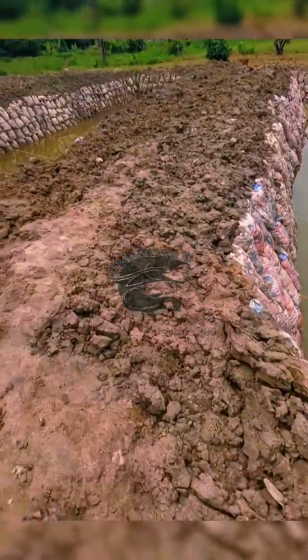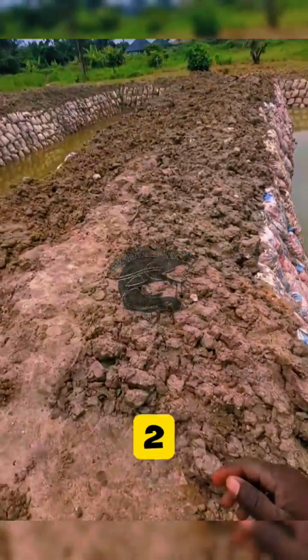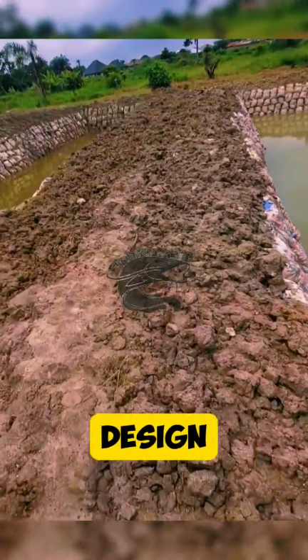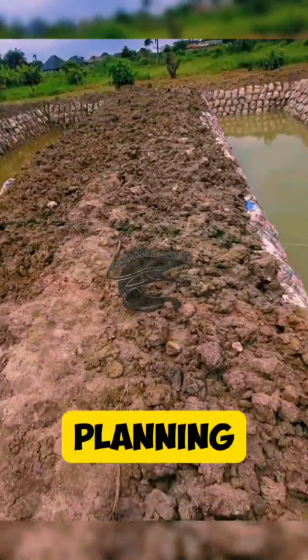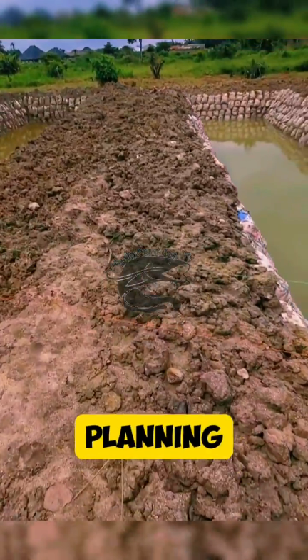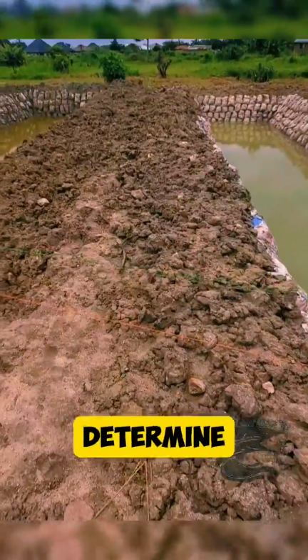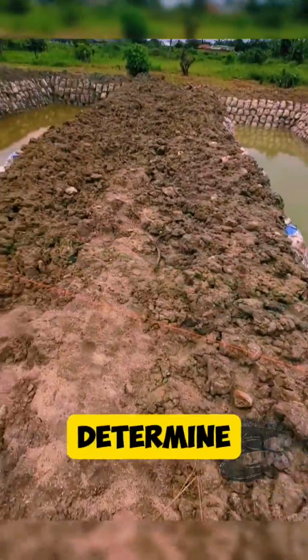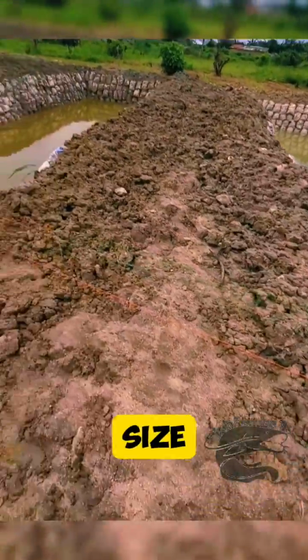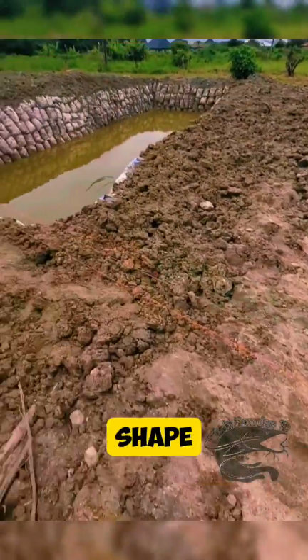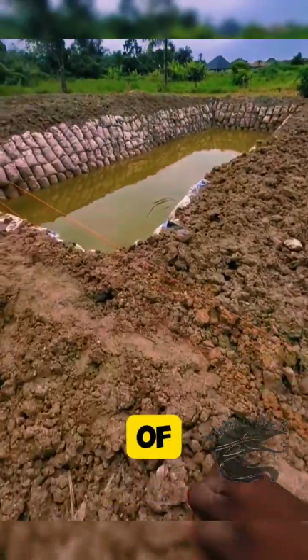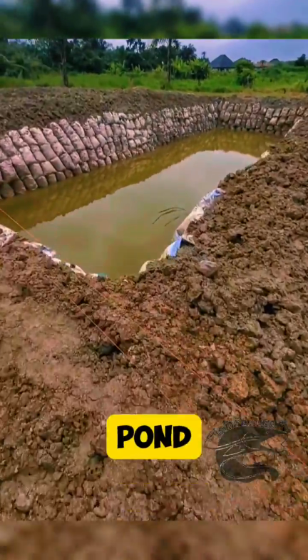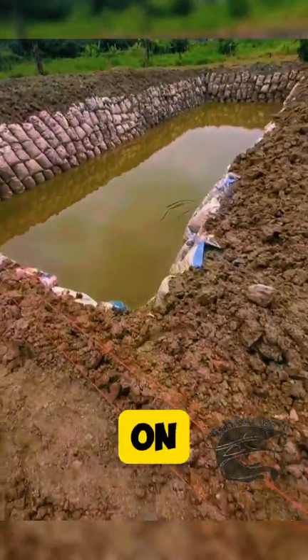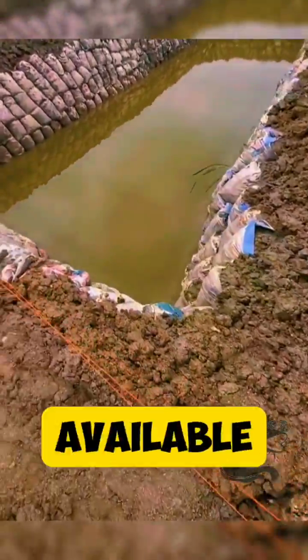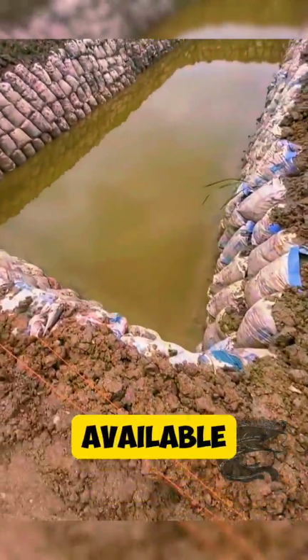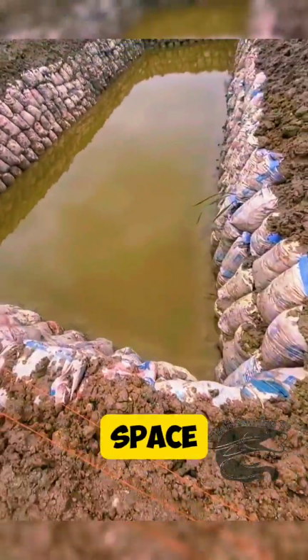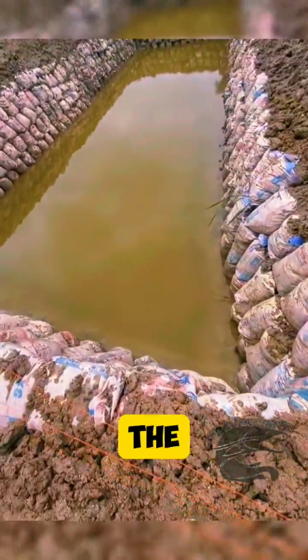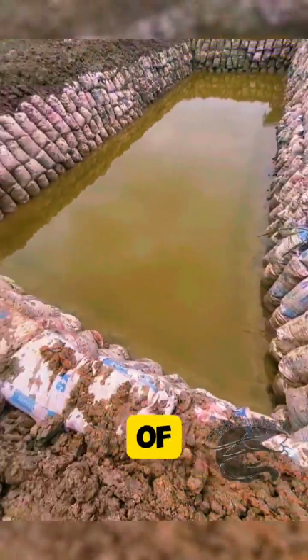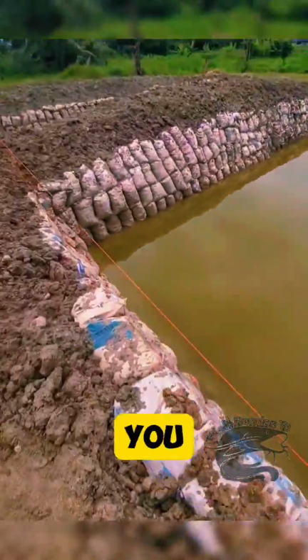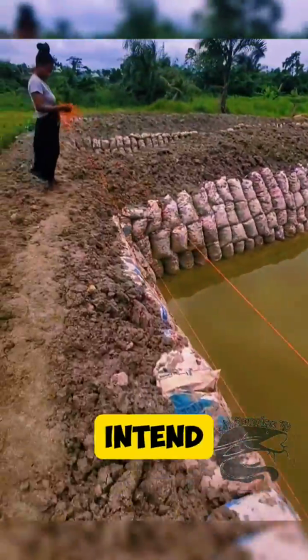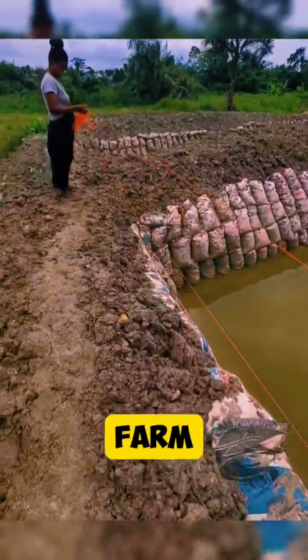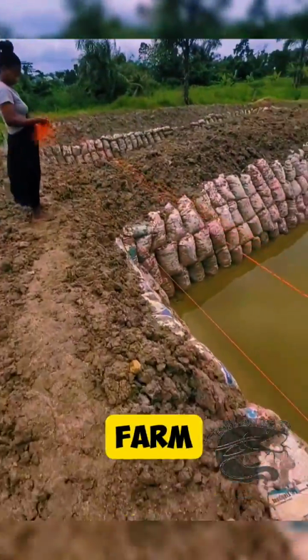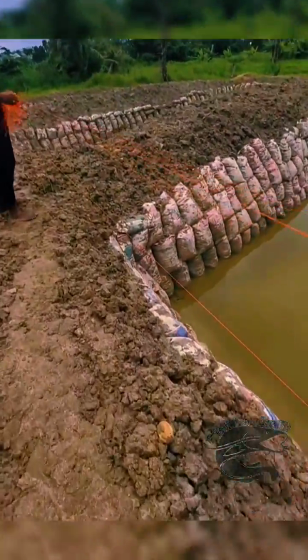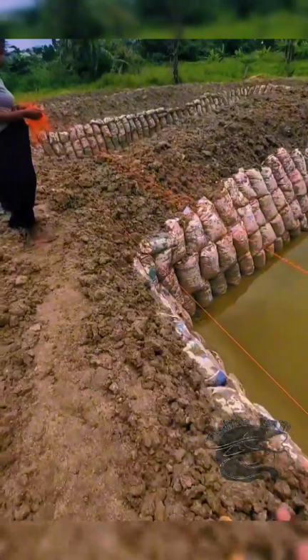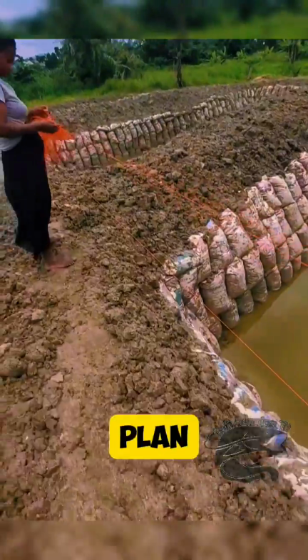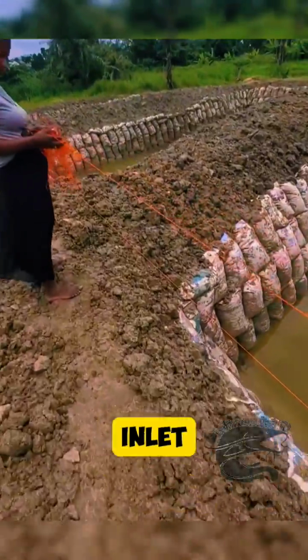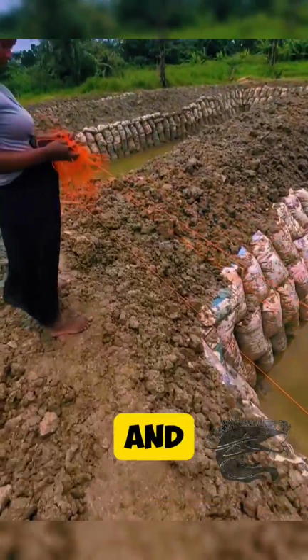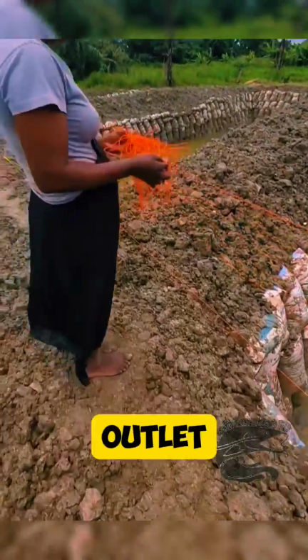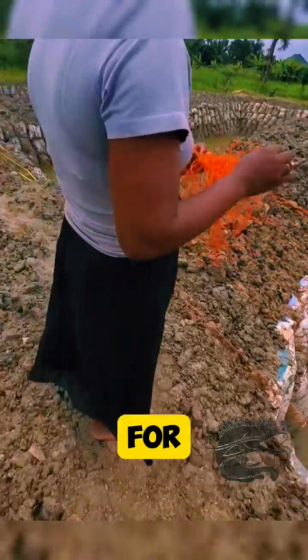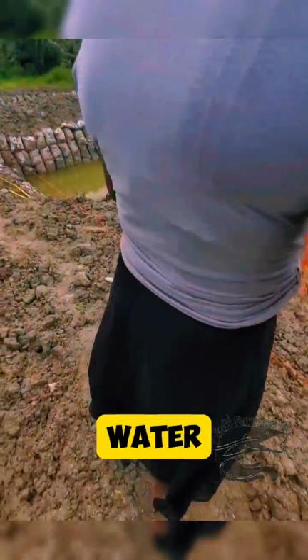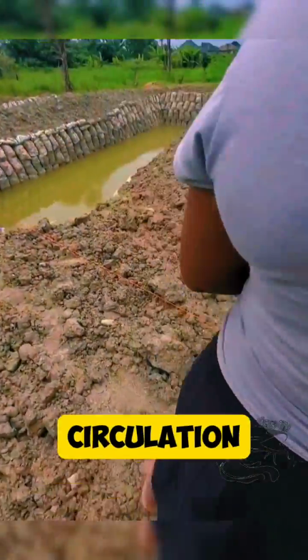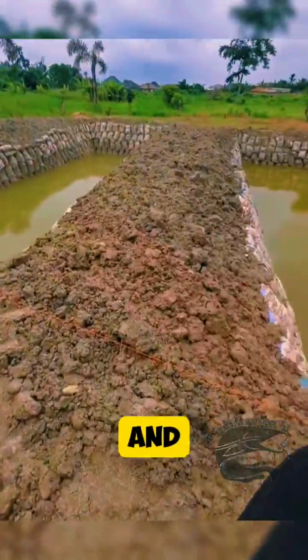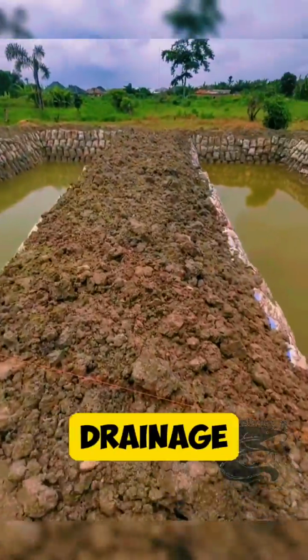Step 2: Design planning. Determine the size and shape of the pond based on the available space and the type of fish you intend to farm. Plan for an inlet and outlet for water circulation and drainage.